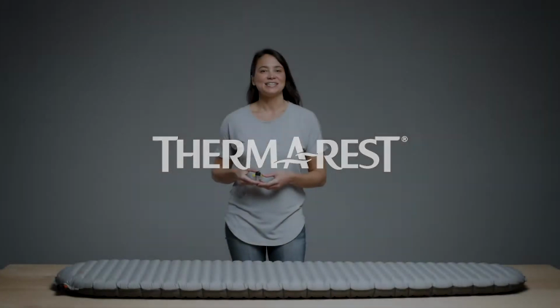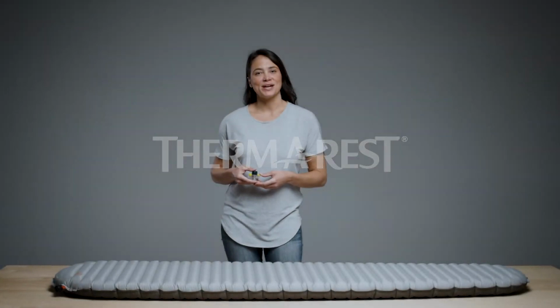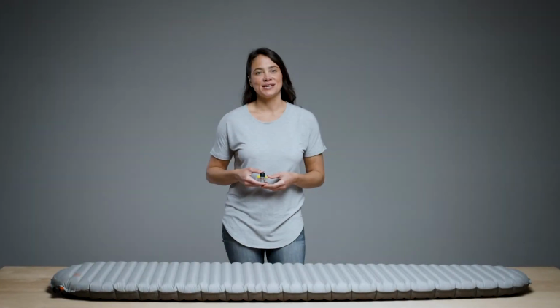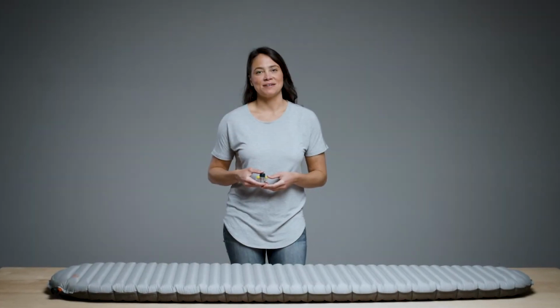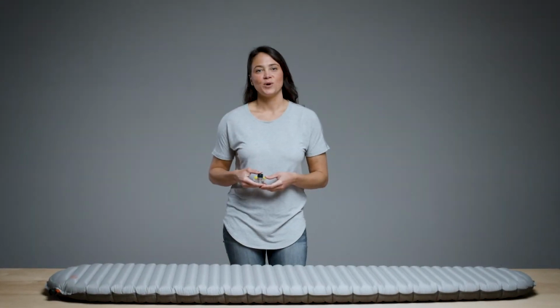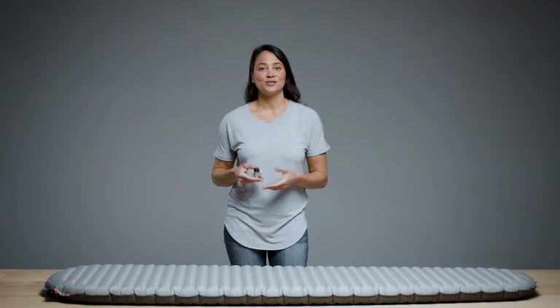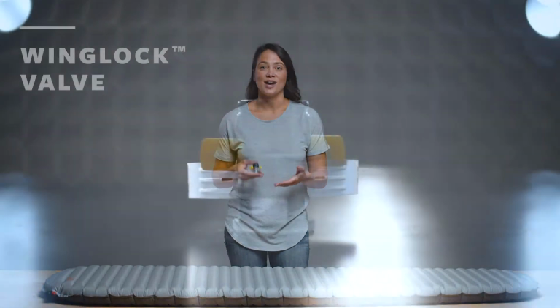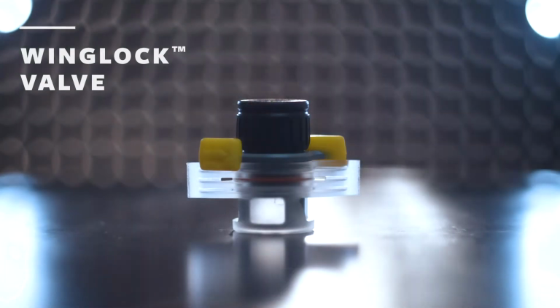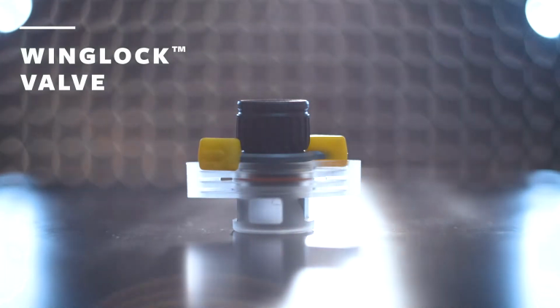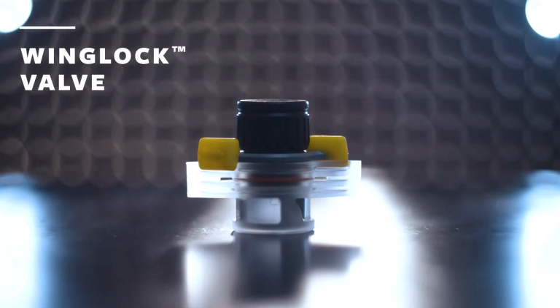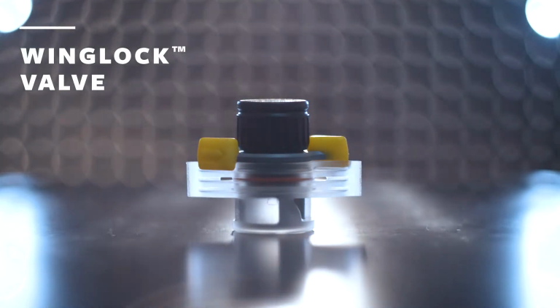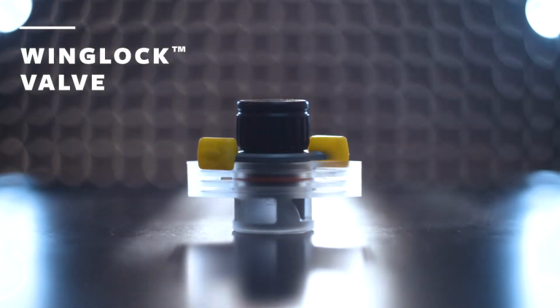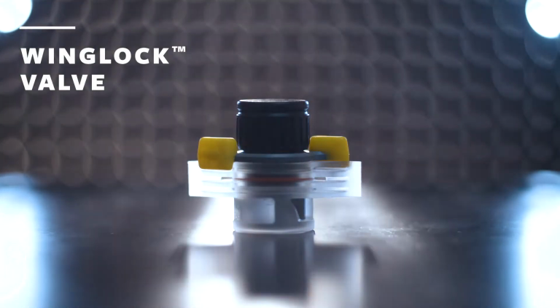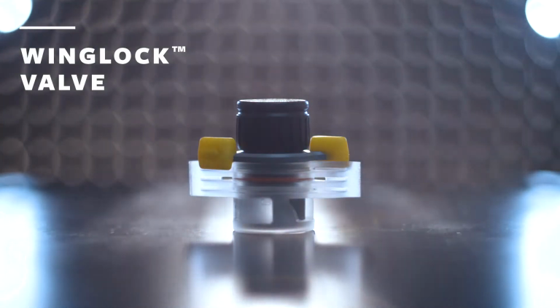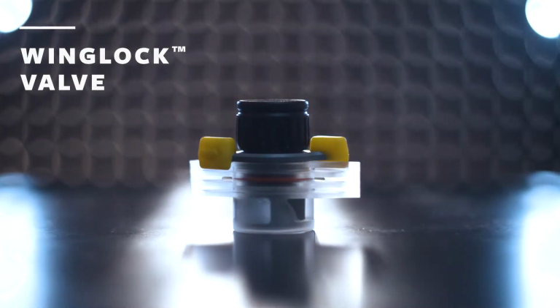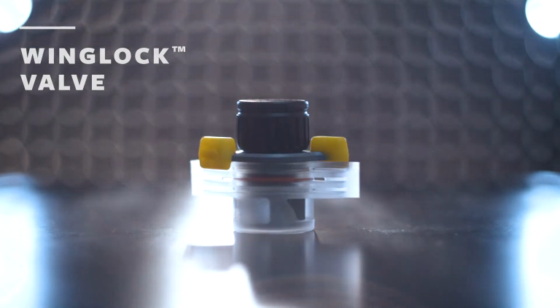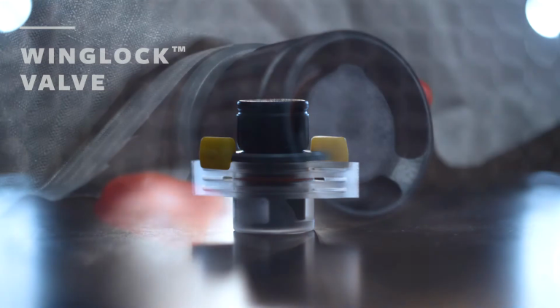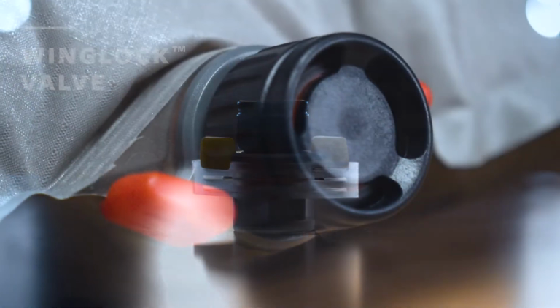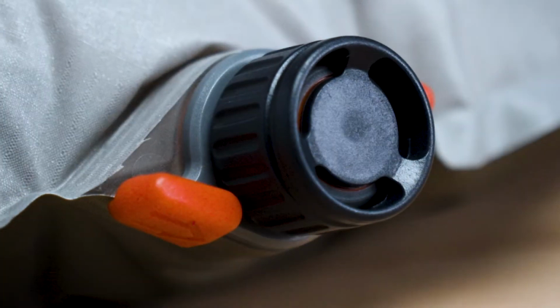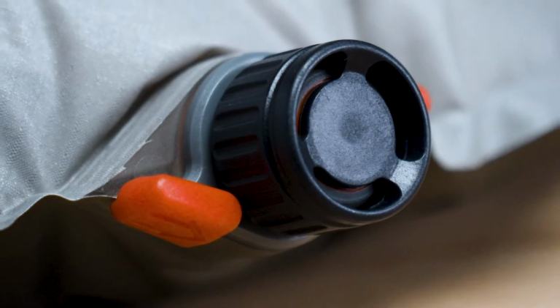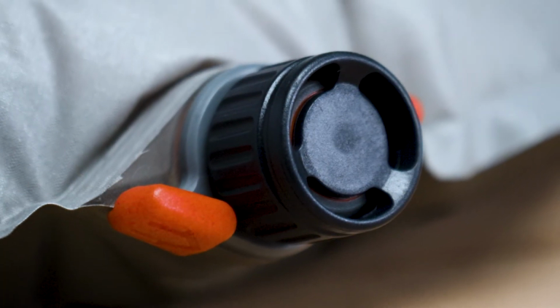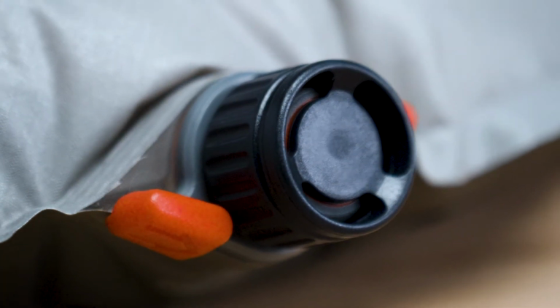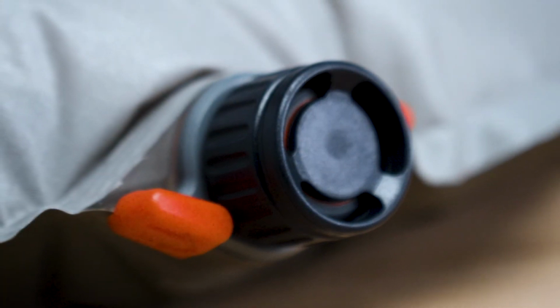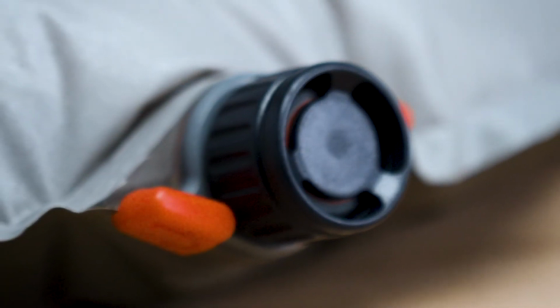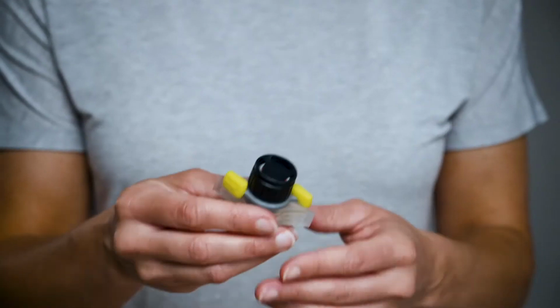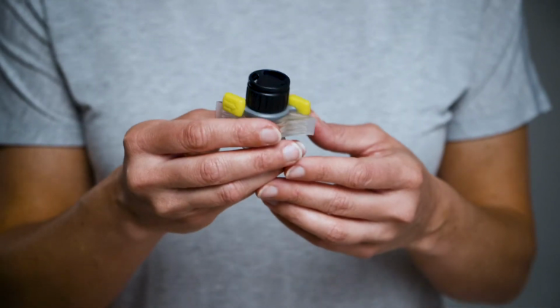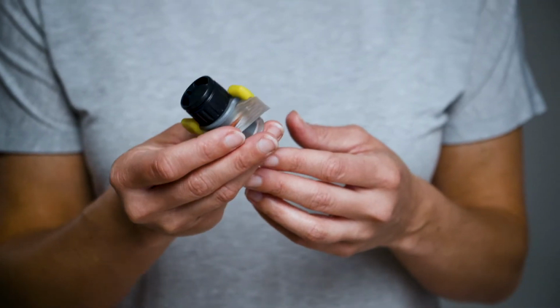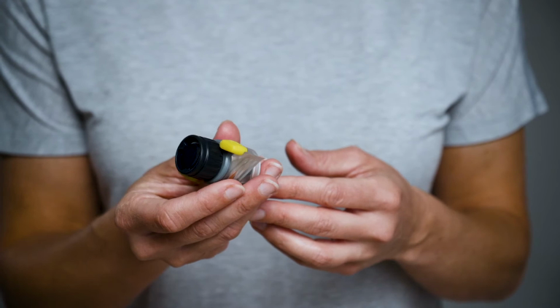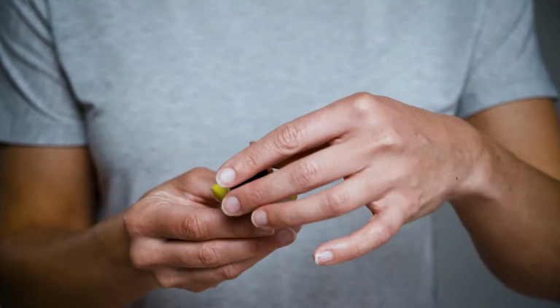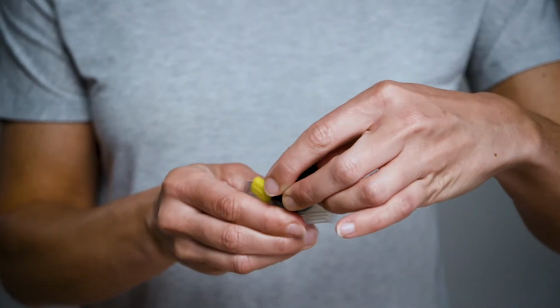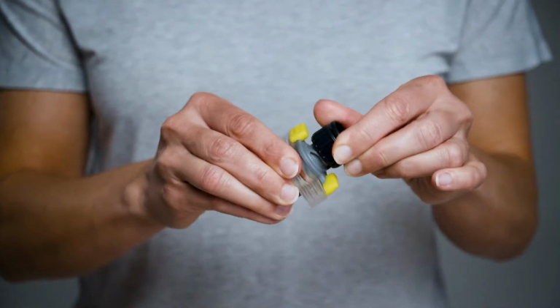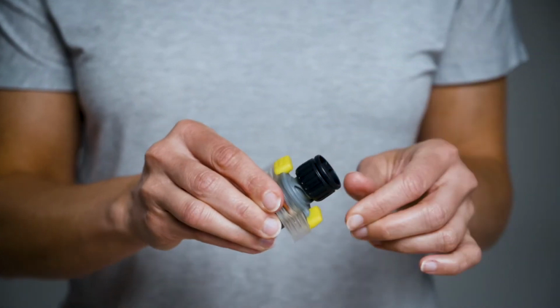Delivering a better experience at camp, we engineered the Wing Lock valve to feature ease of use, reliability, and unparalleled functionality. The valve's intuitive inflation and deflation uses familiar motor skills, making them as easy to use as a water bottle cap.